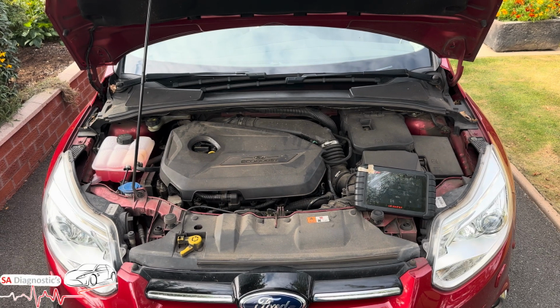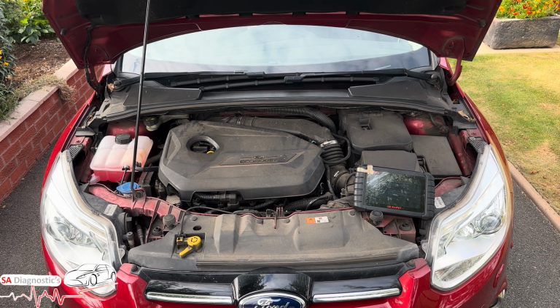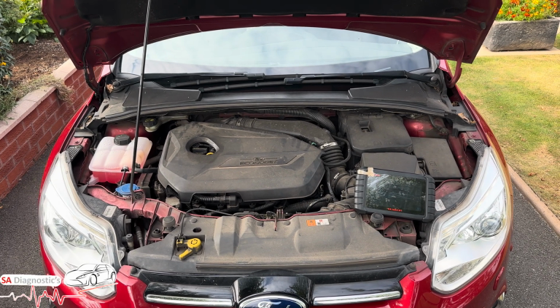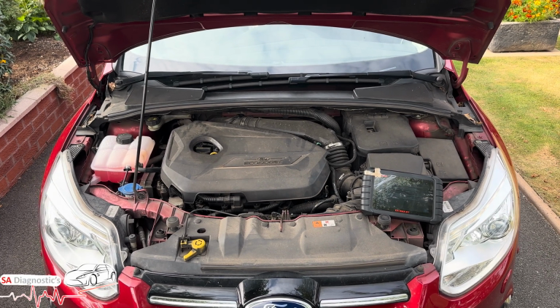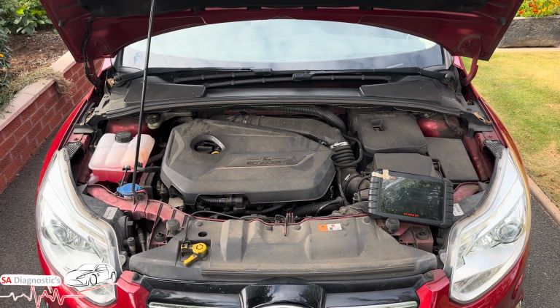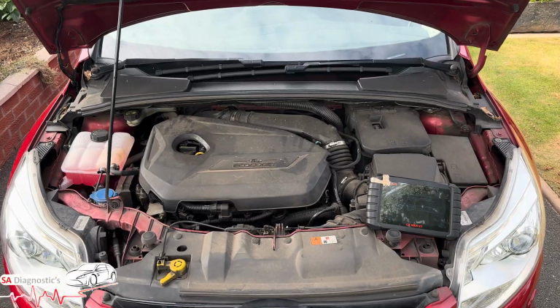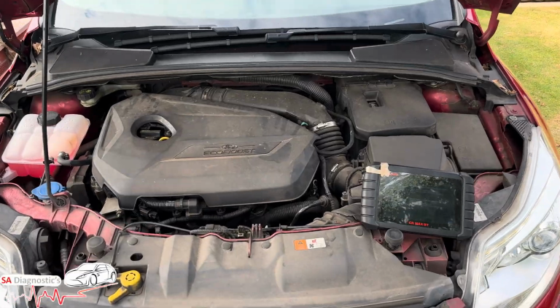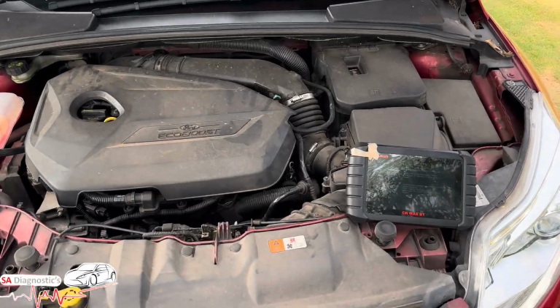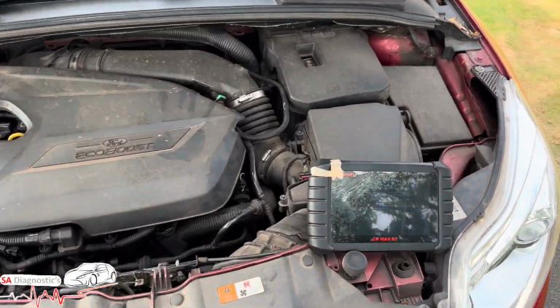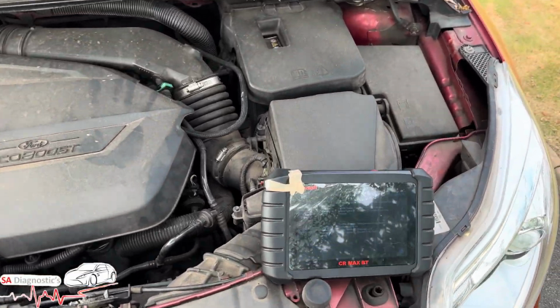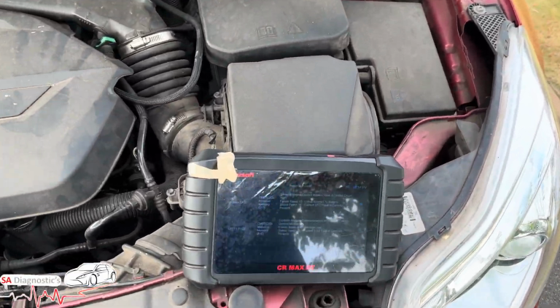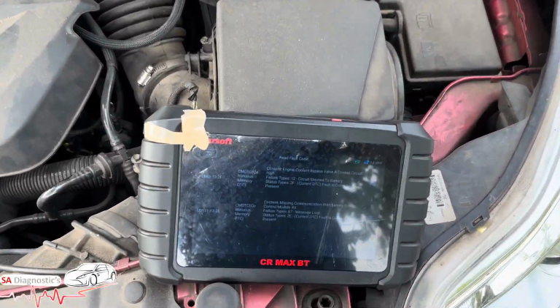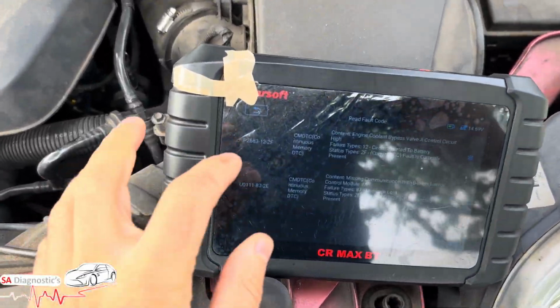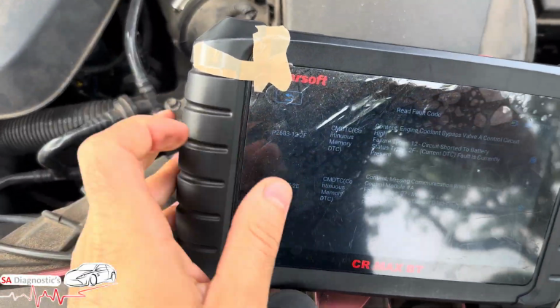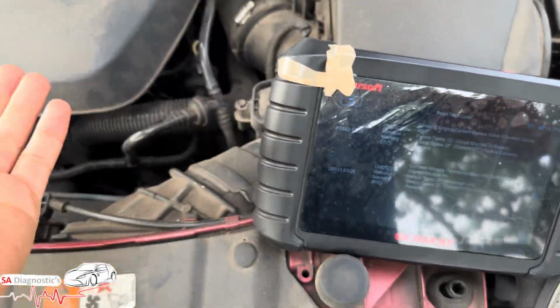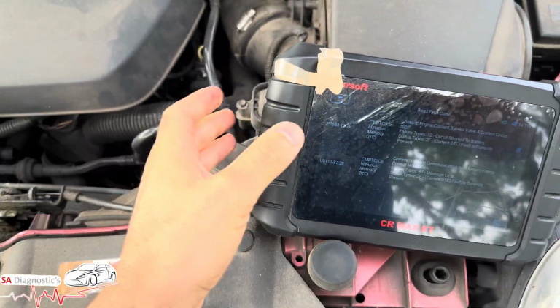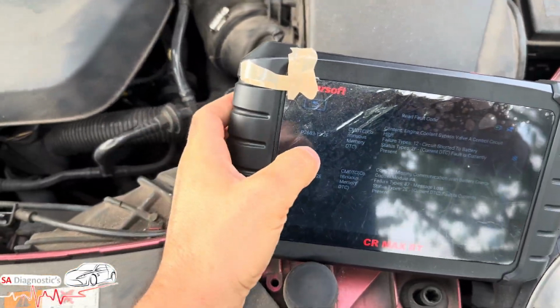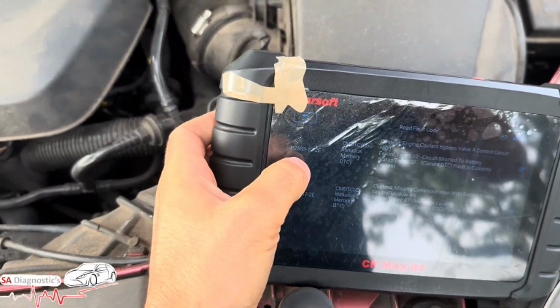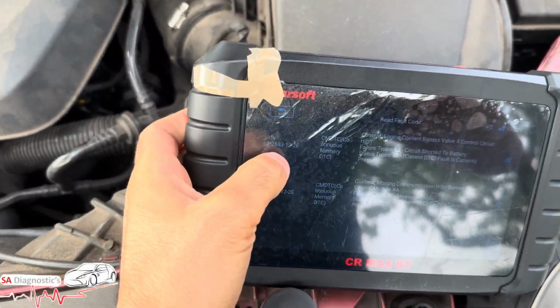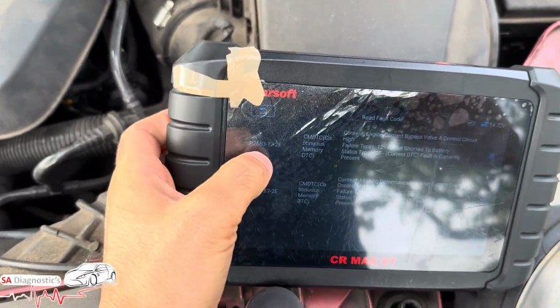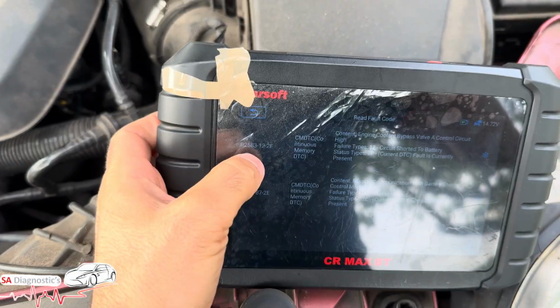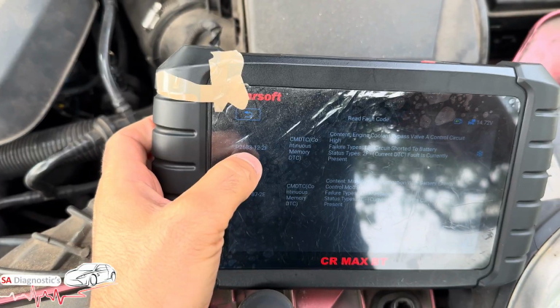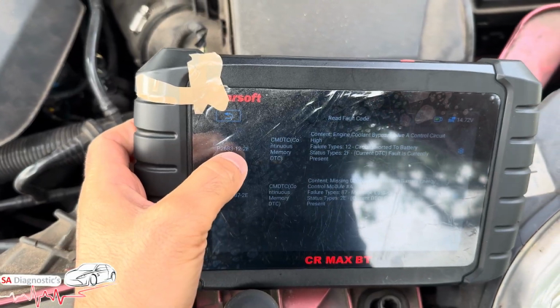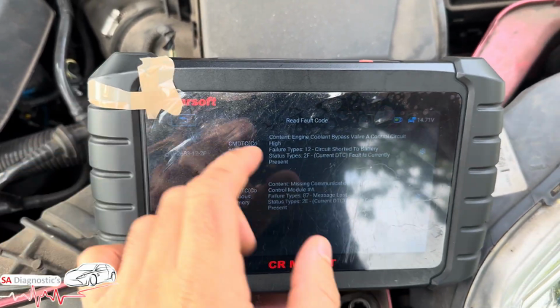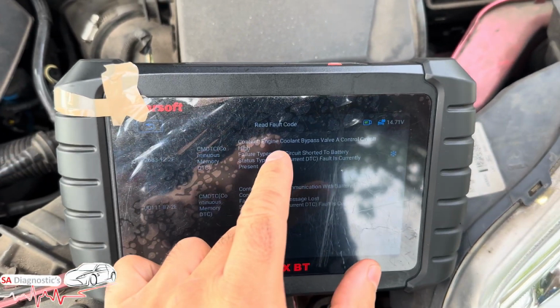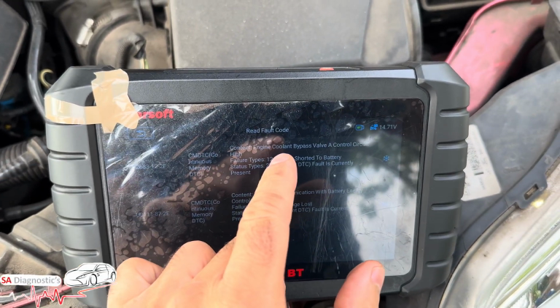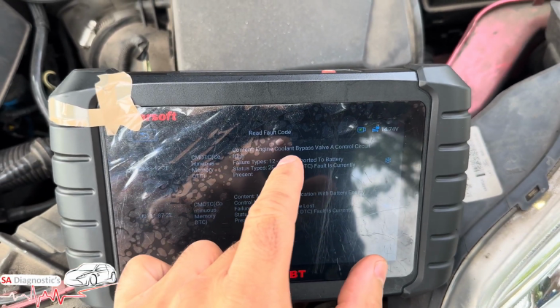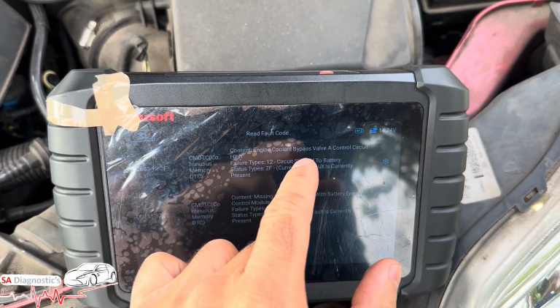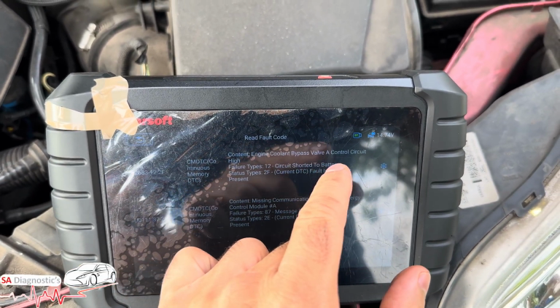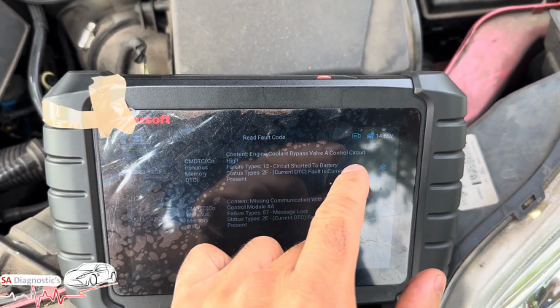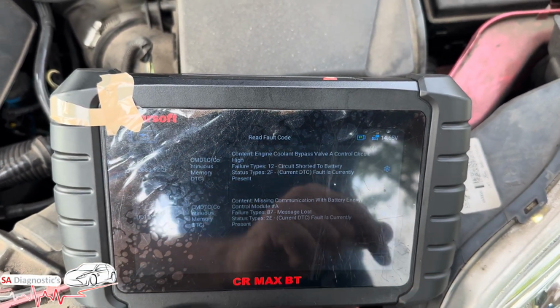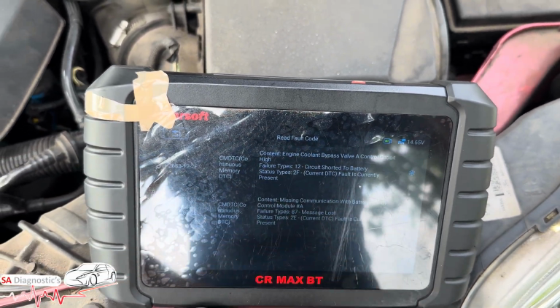Hello and welcome back to another video guys. In this video we're looking at a Ford Focus 1.6 petrol fault code P2683, engine coolant bypass valve control circuit.